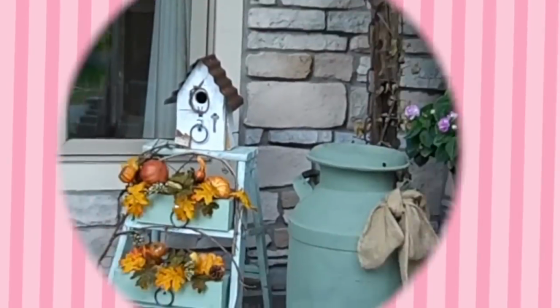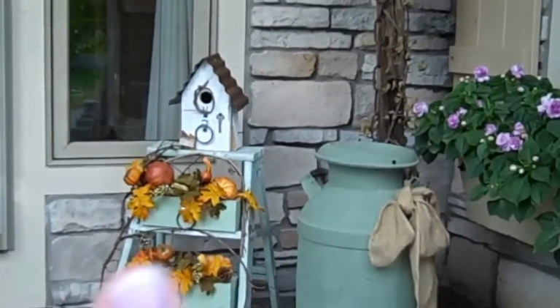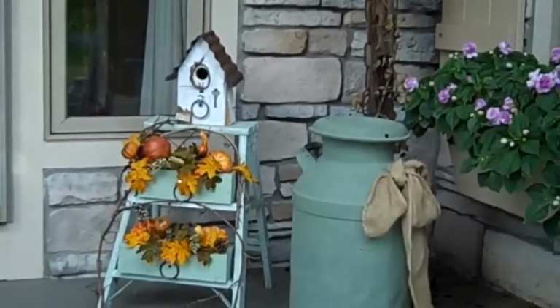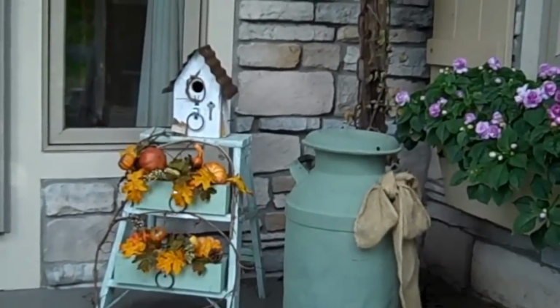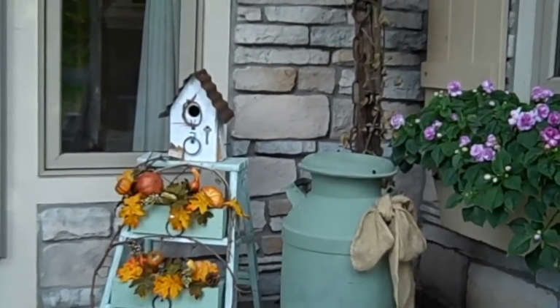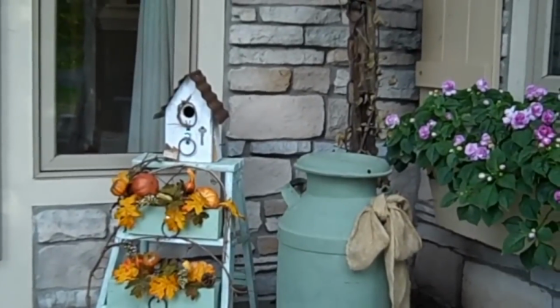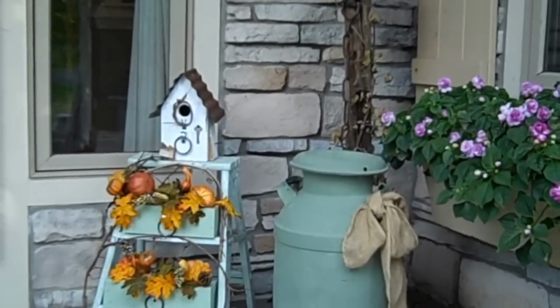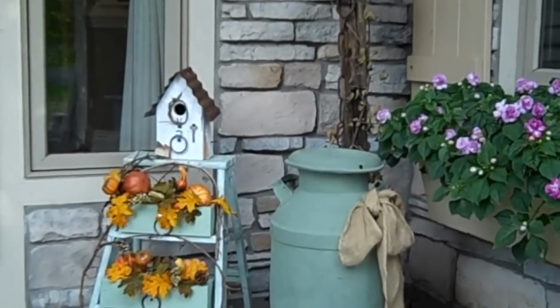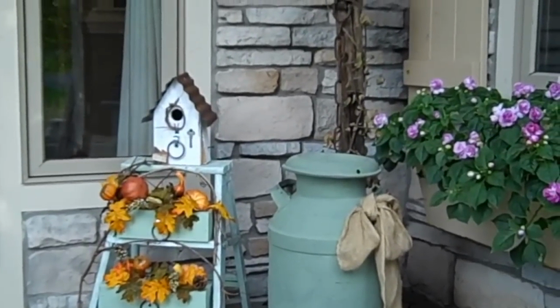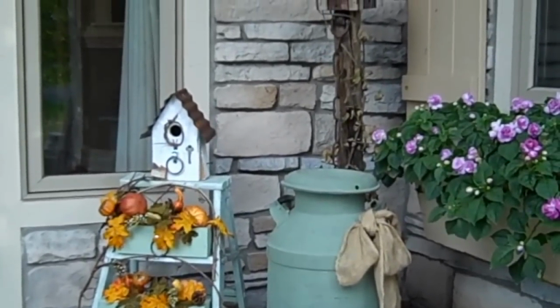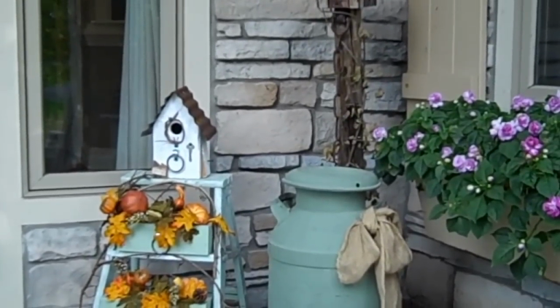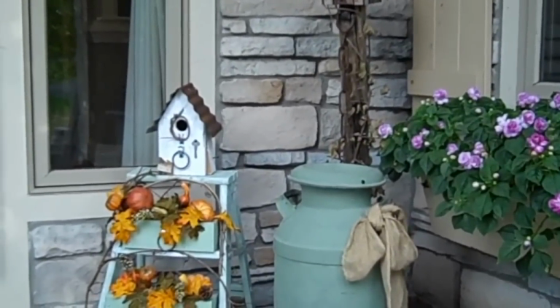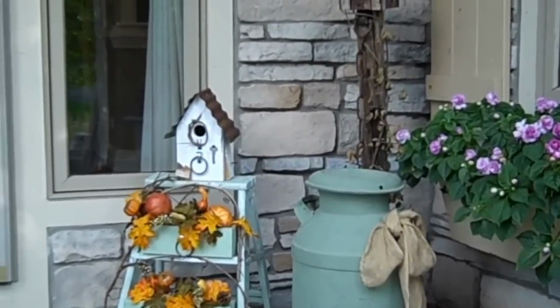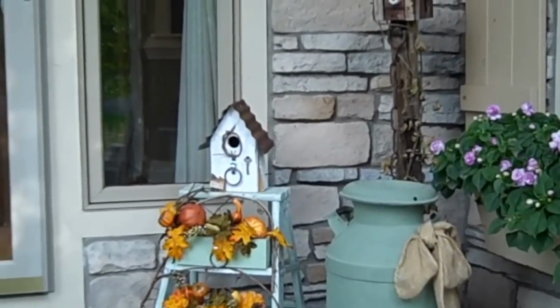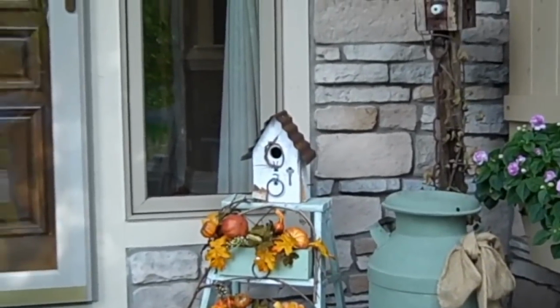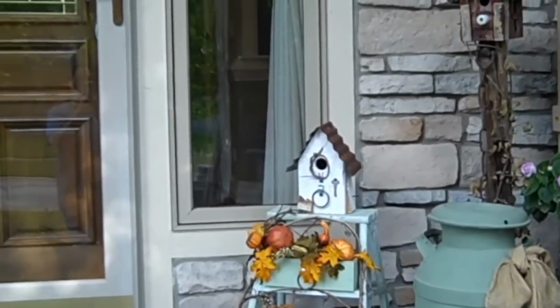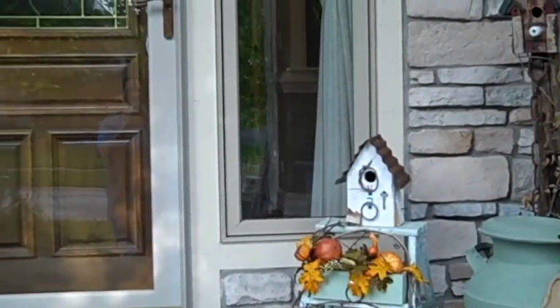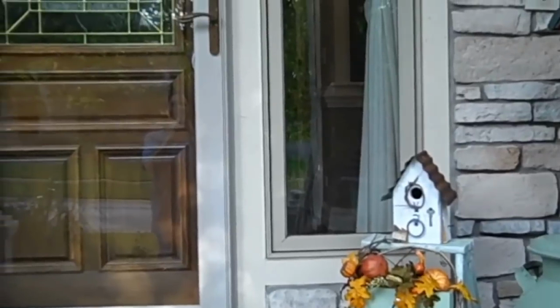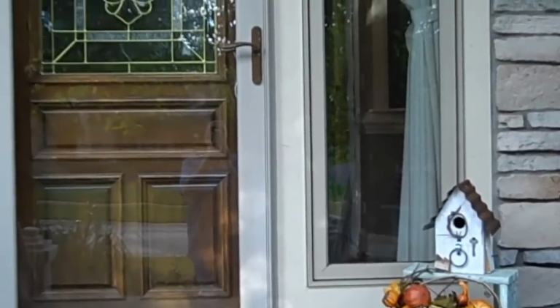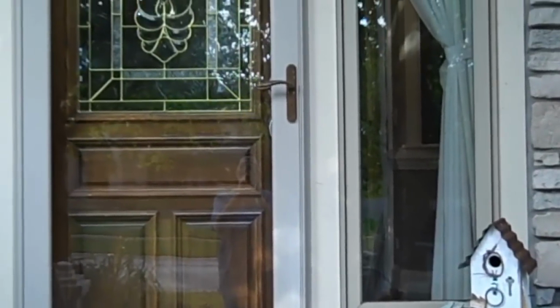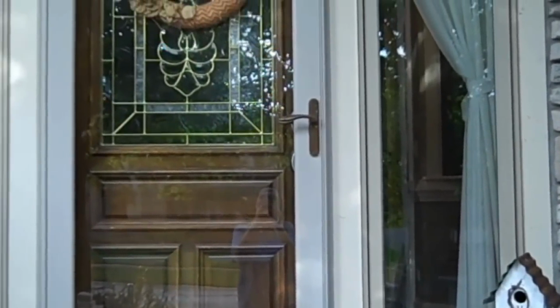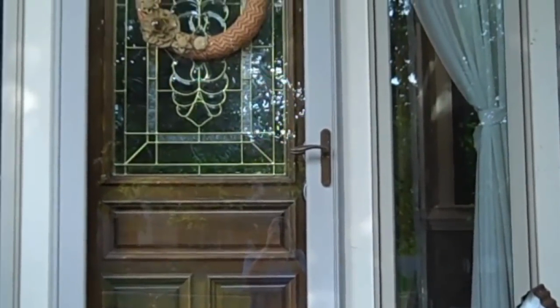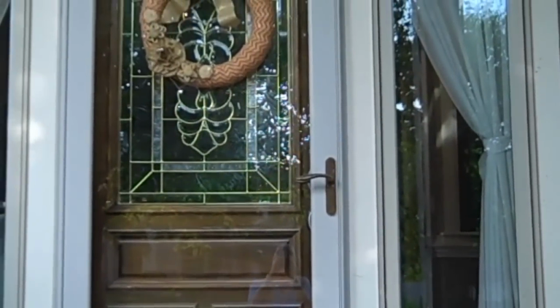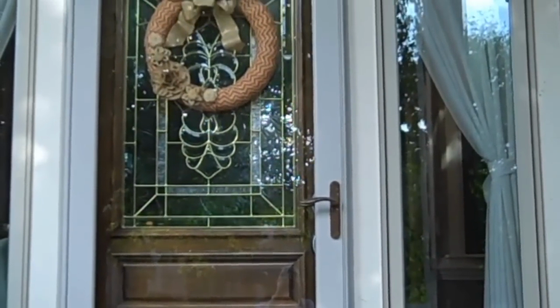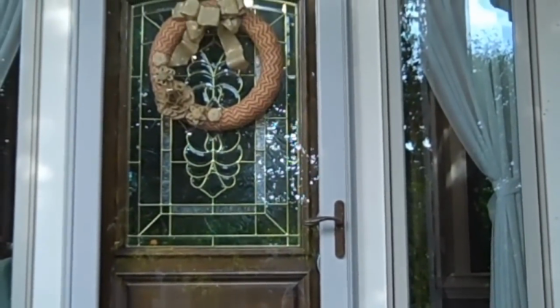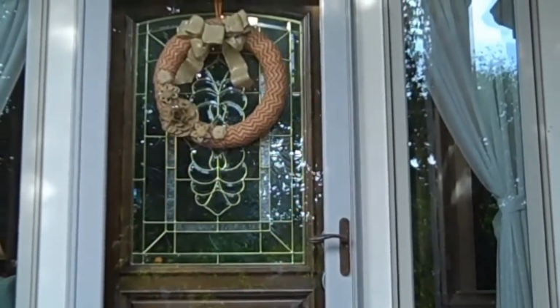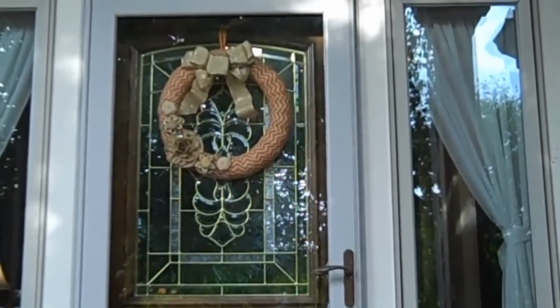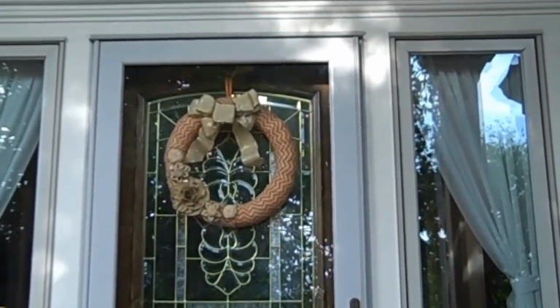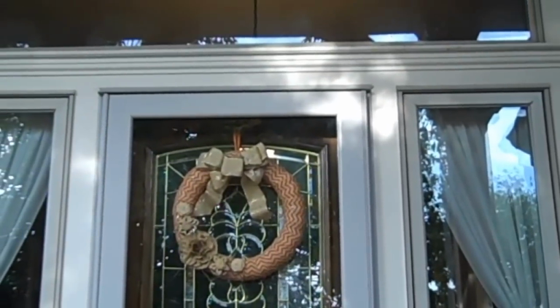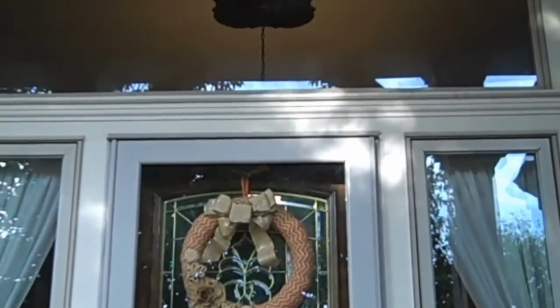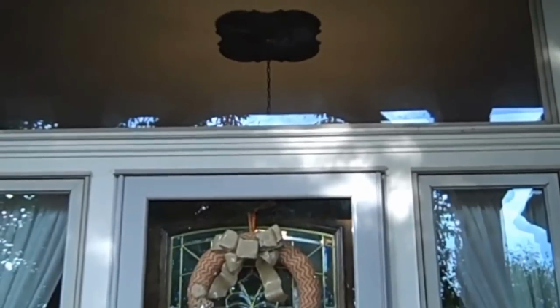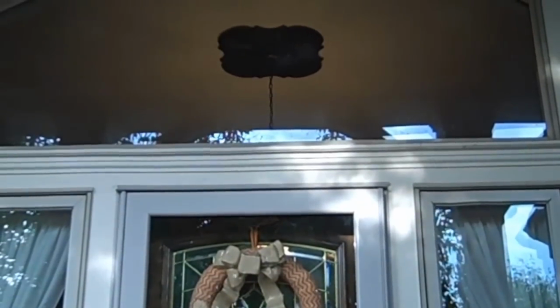Hi everybody, it's Gail from The Happy Stamper, thehappystamper.com. I am here to share with you a little house tour, so to speak. I thought I would share with you some of my cute fall decorations.